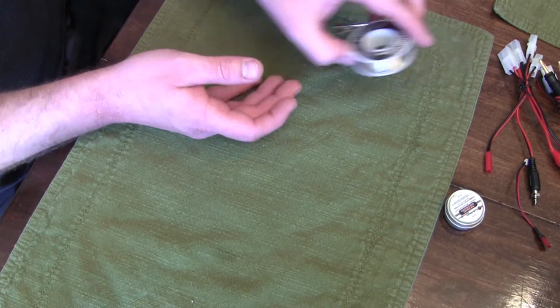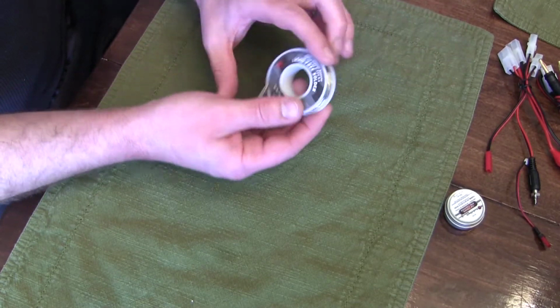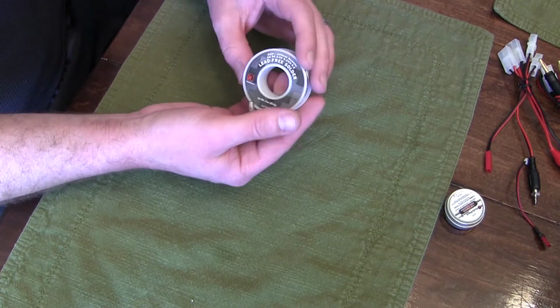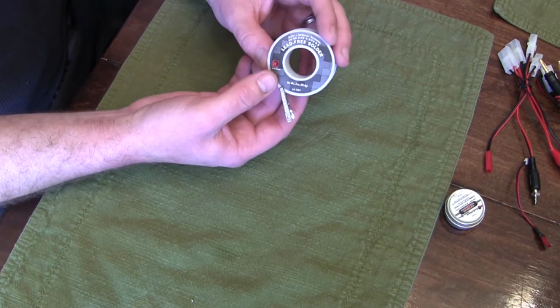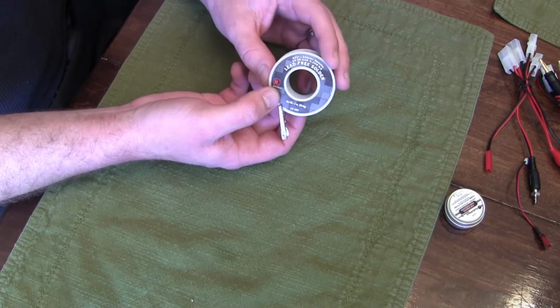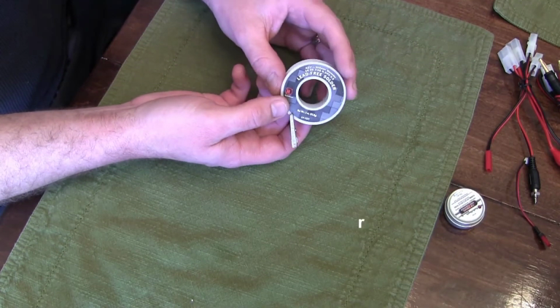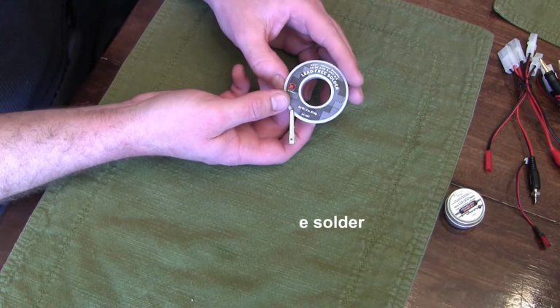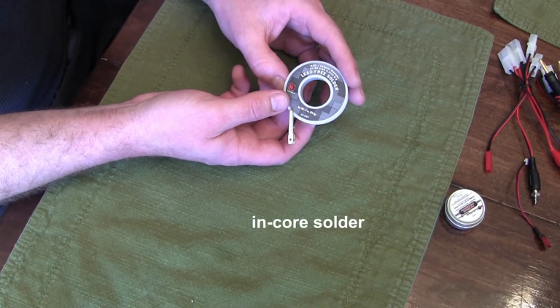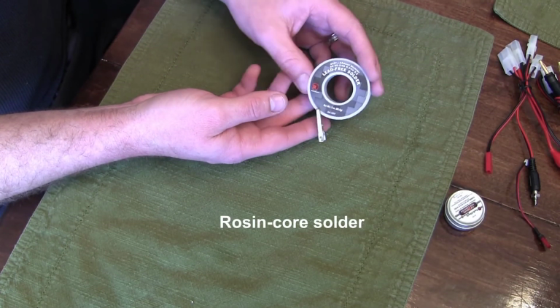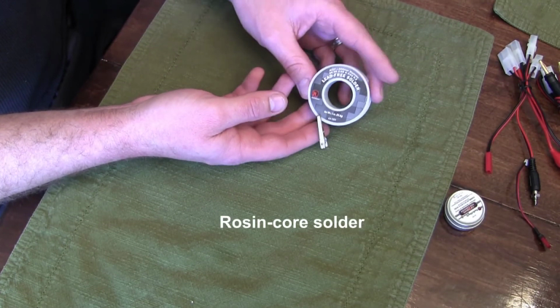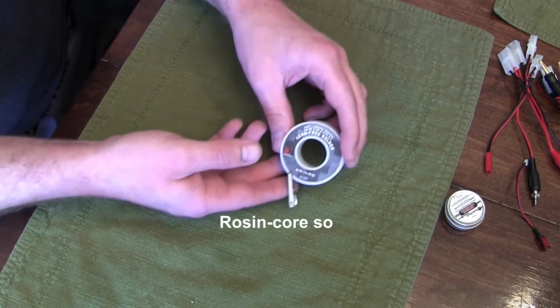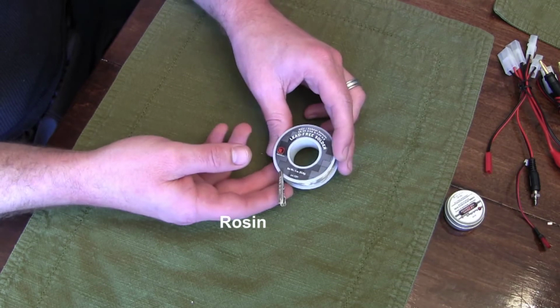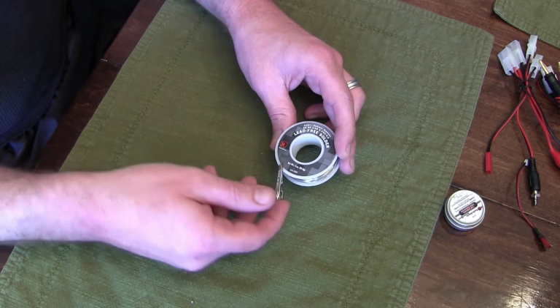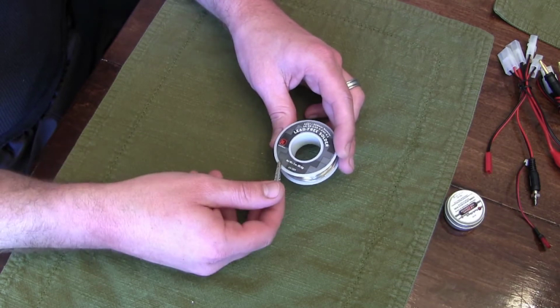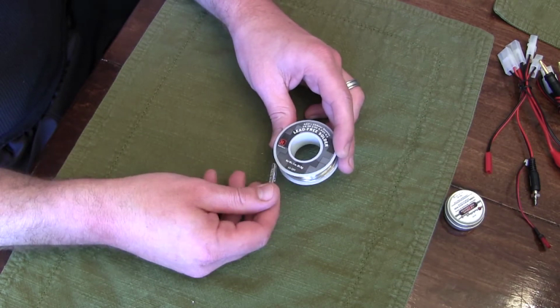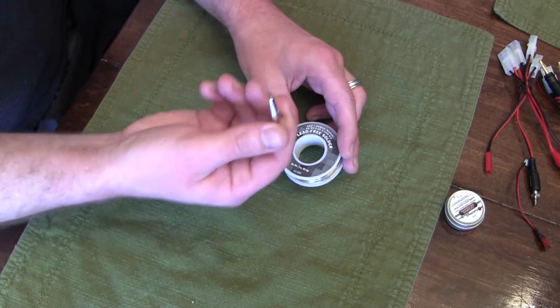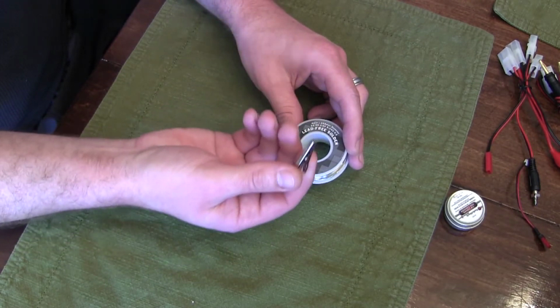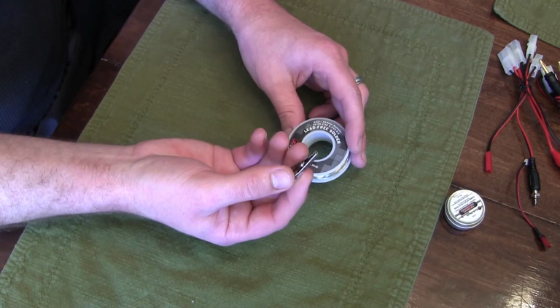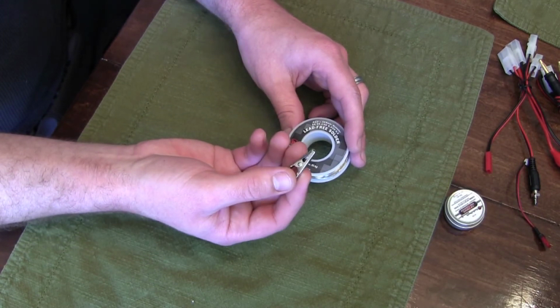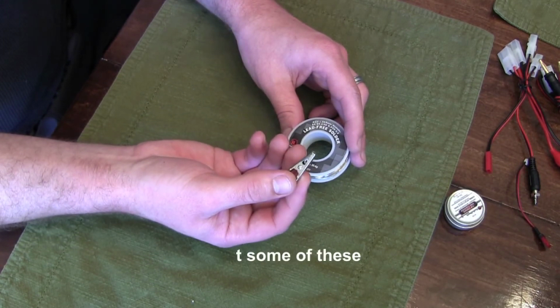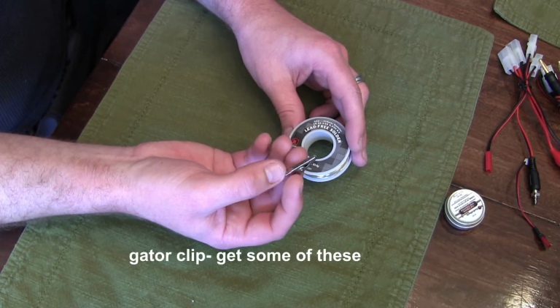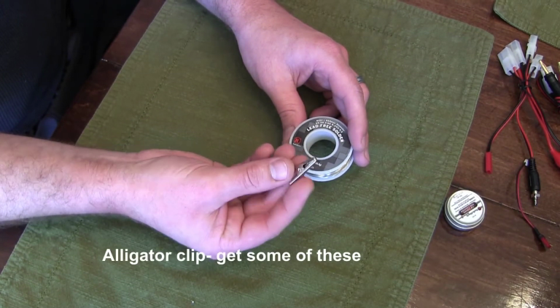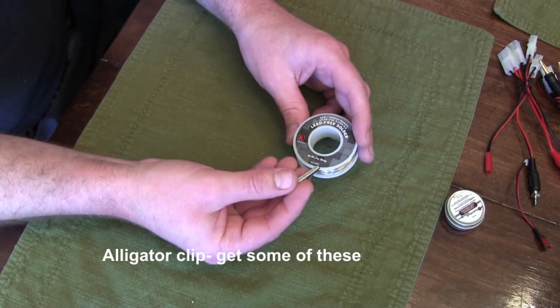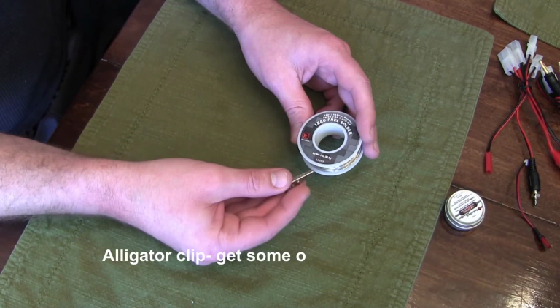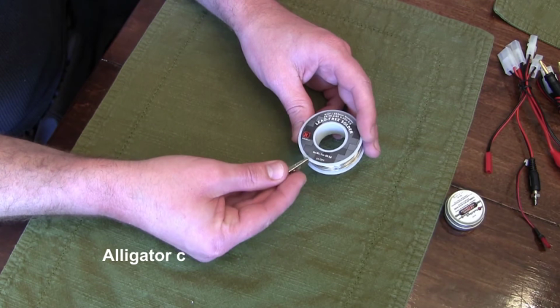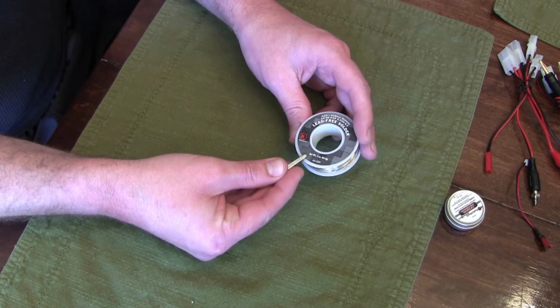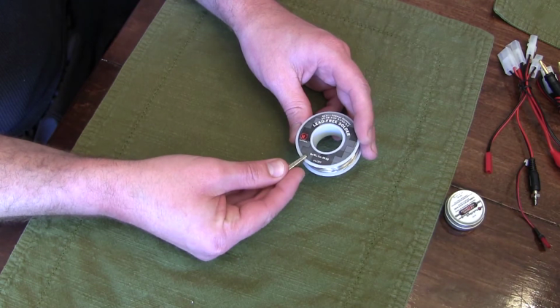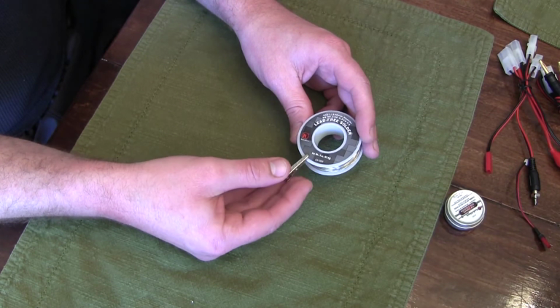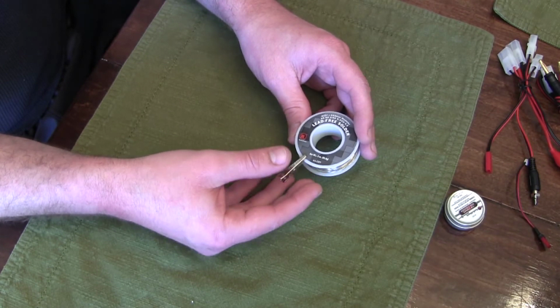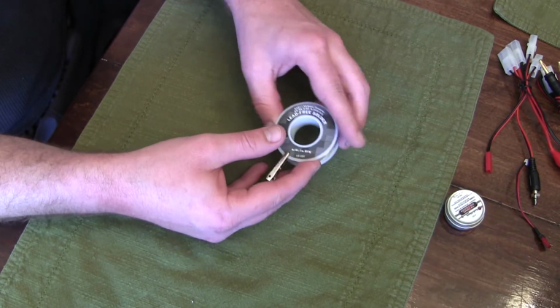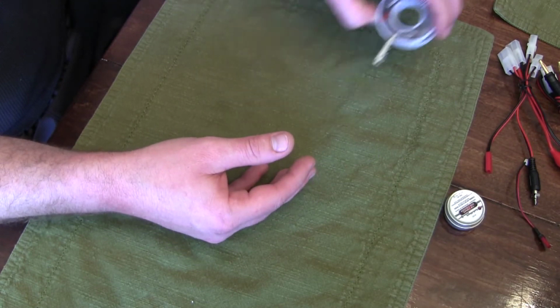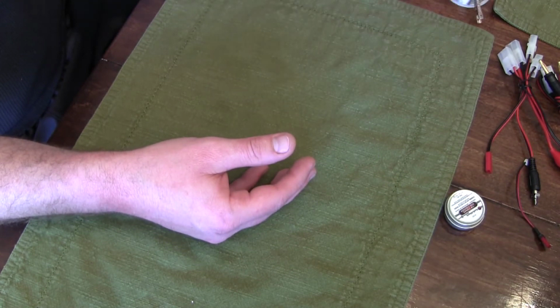Next up is rosin core solder, which is the type of solder you want to use. The thickness can be whatever you feel like using — I like to use a pretty thin wire.